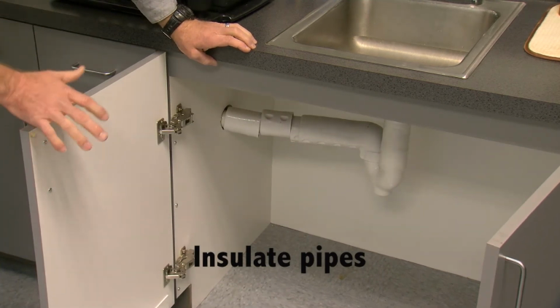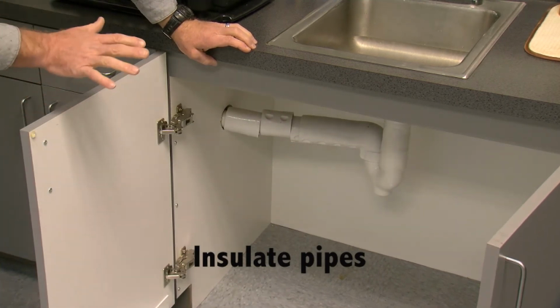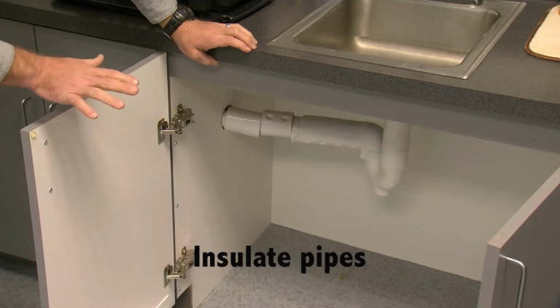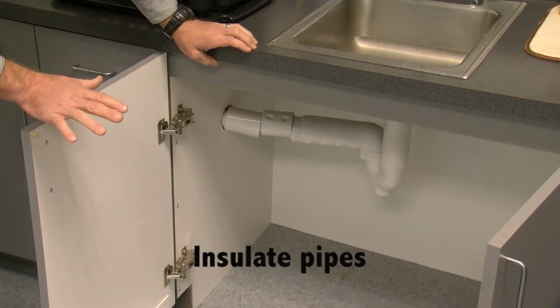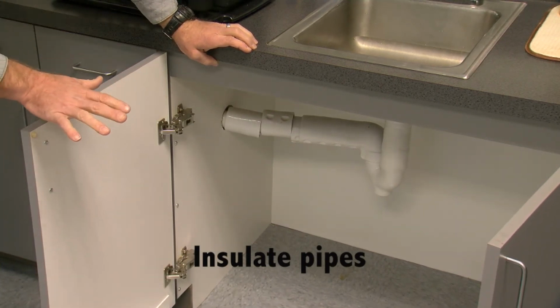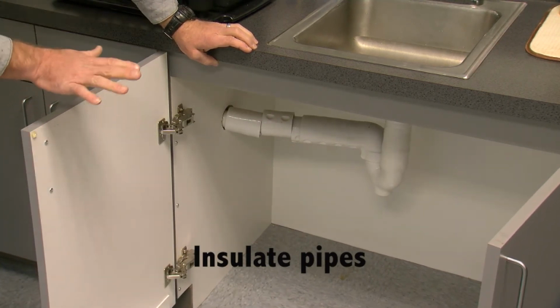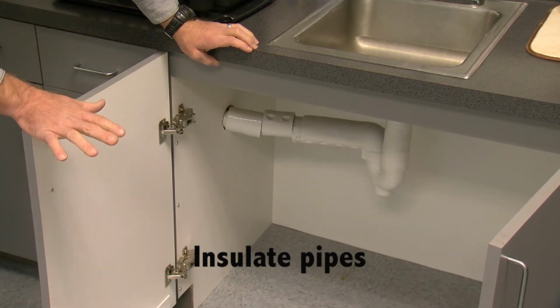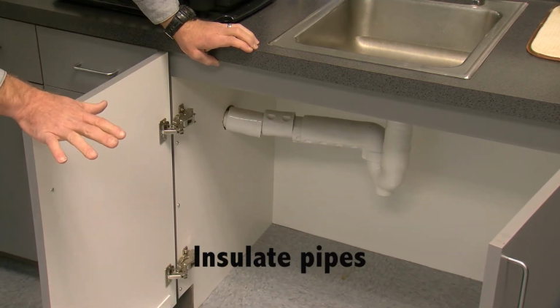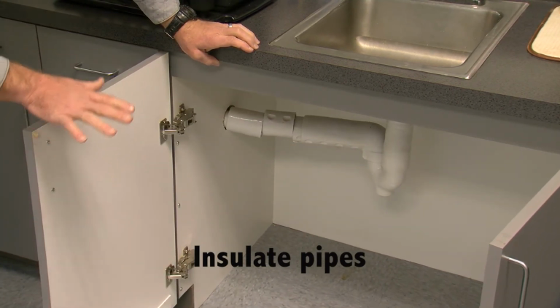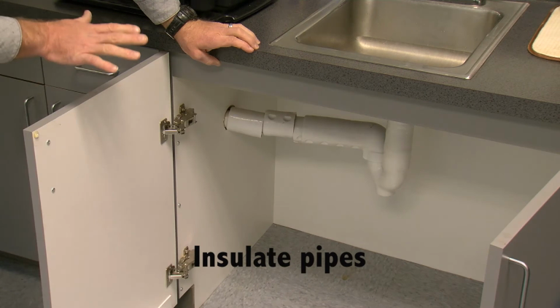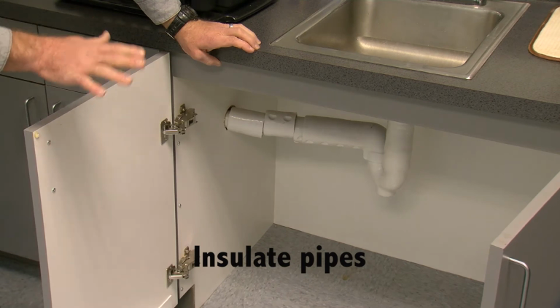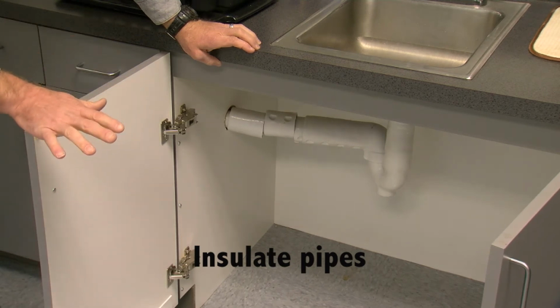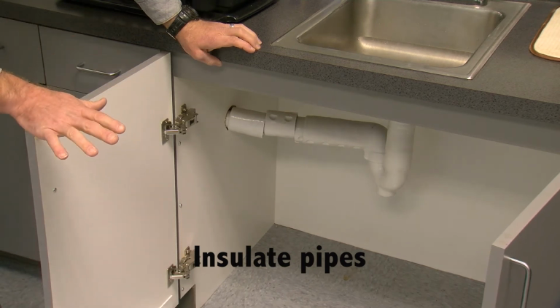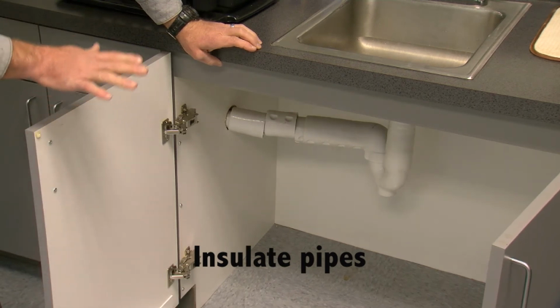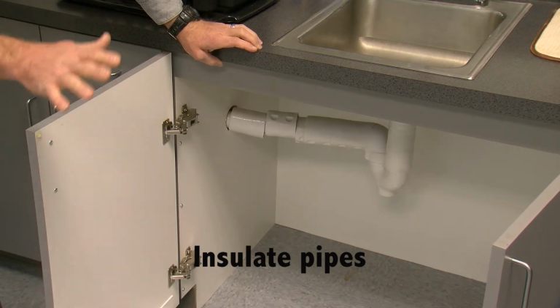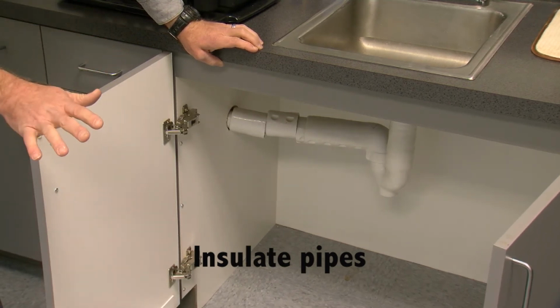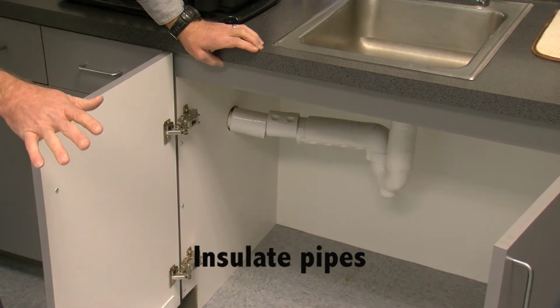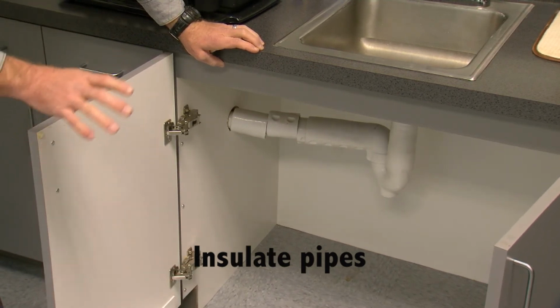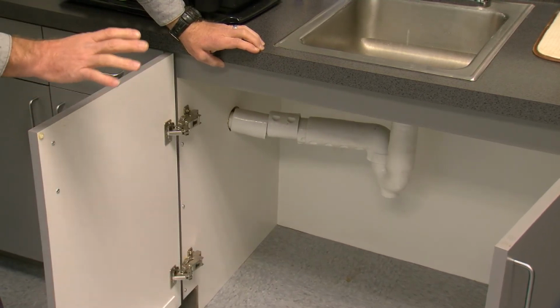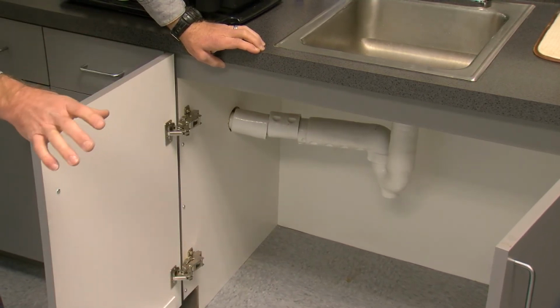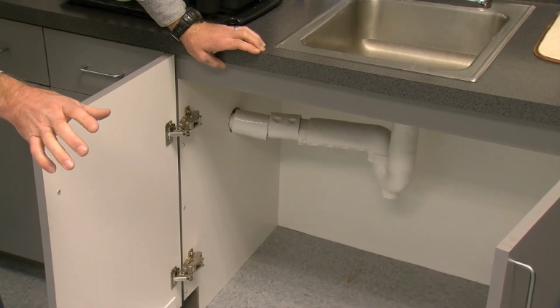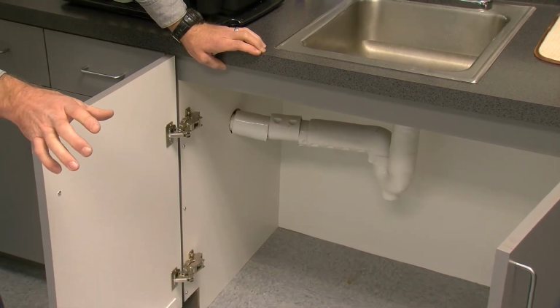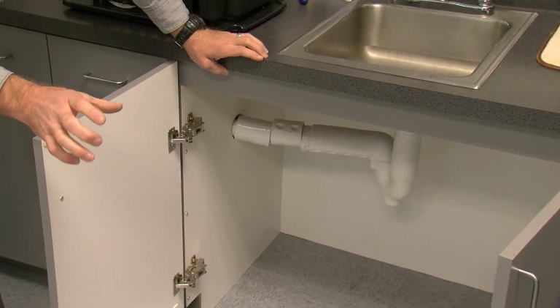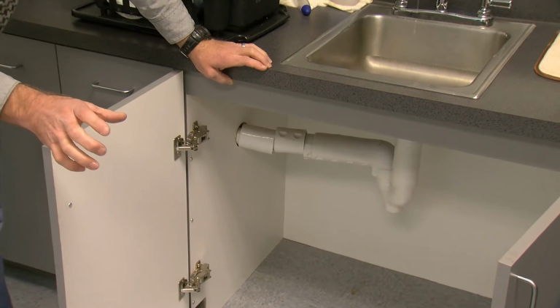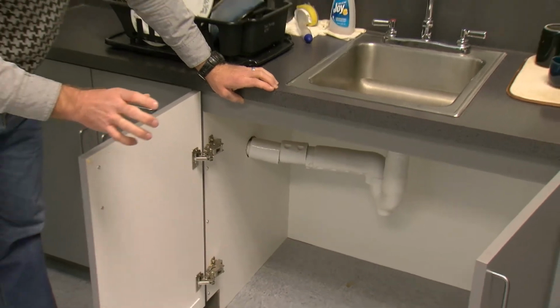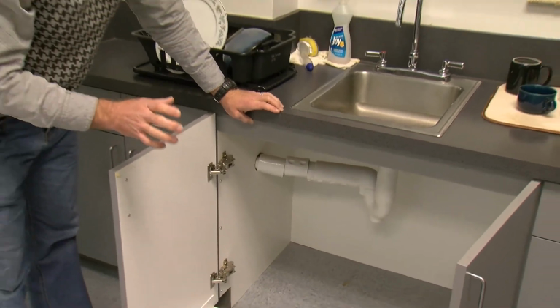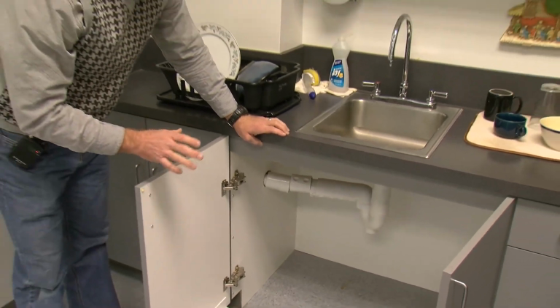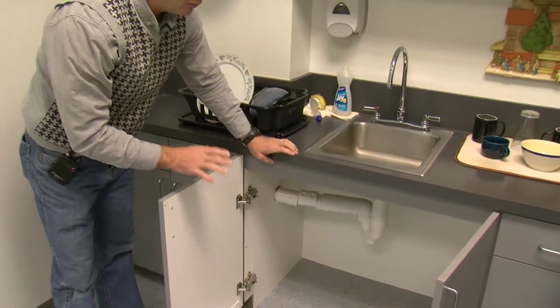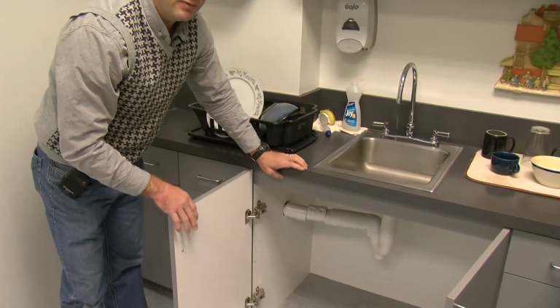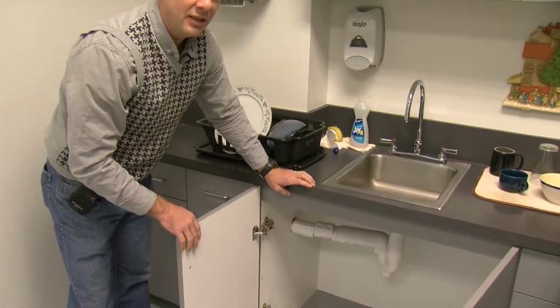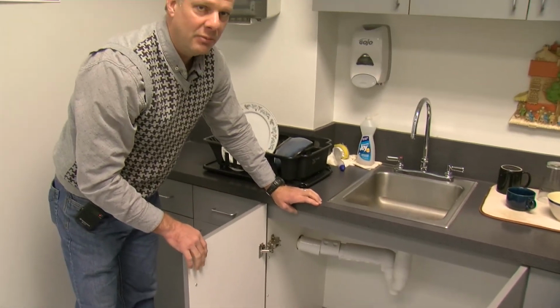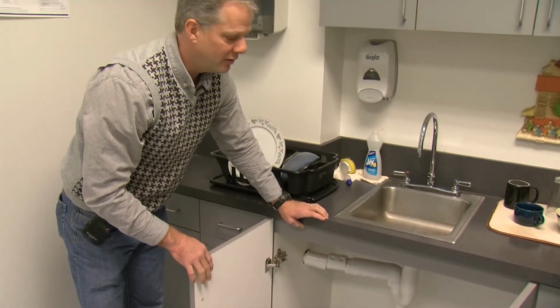Something that we also recommend you do for outside pipes — if you have anything underneath the house, maybe a plumber can help you there. It's usually very inexpensive pipe insulation that can be done to help those pipes stay above freezing.